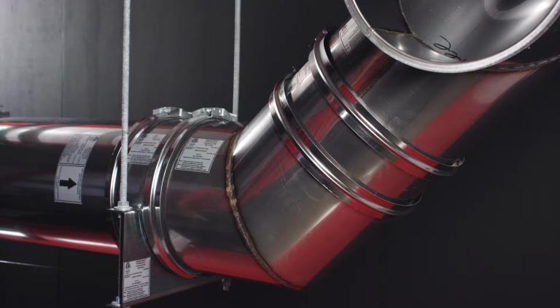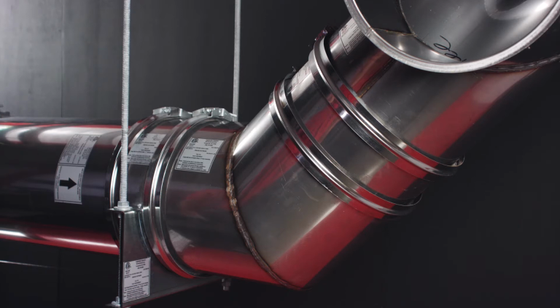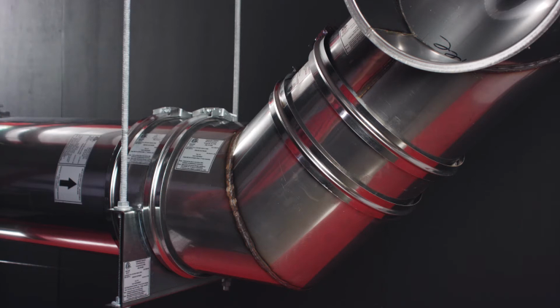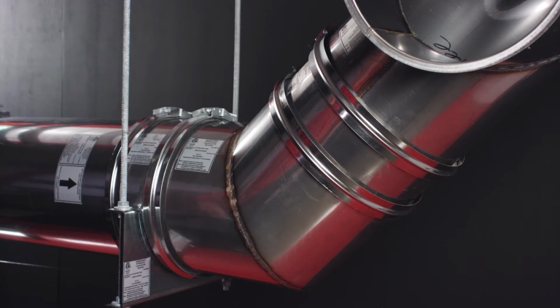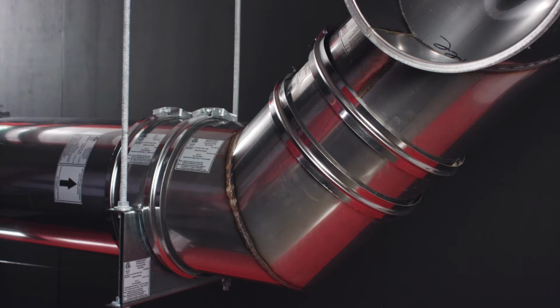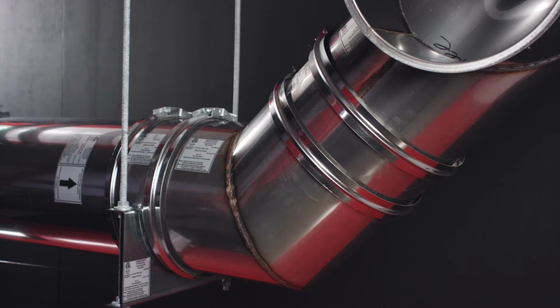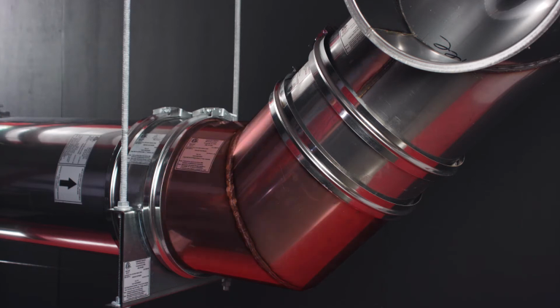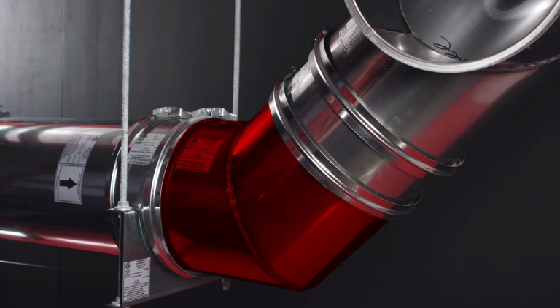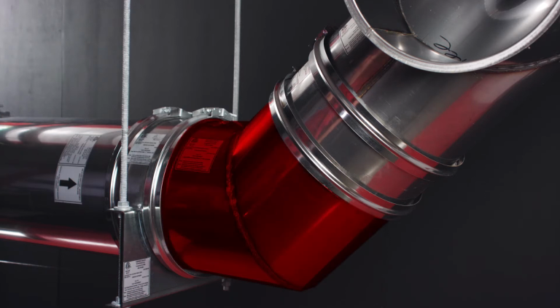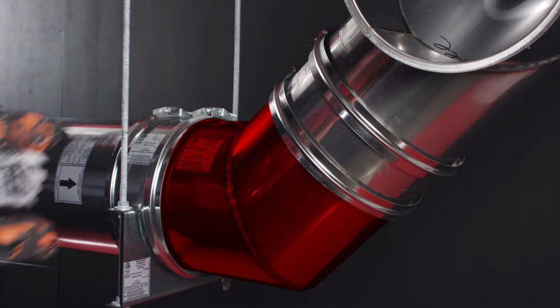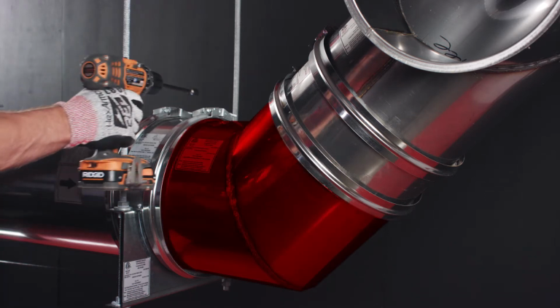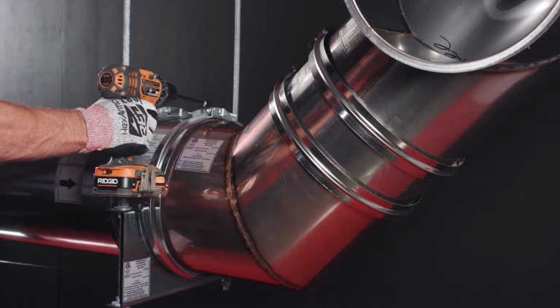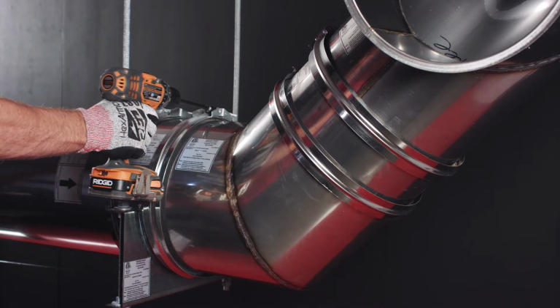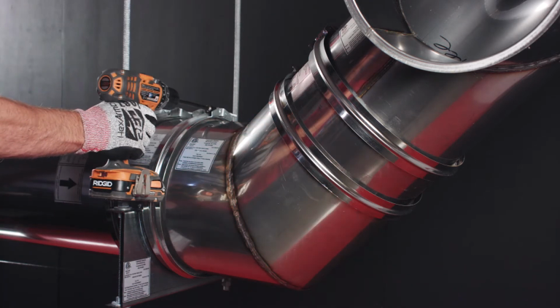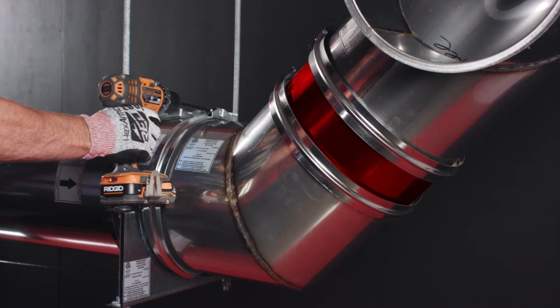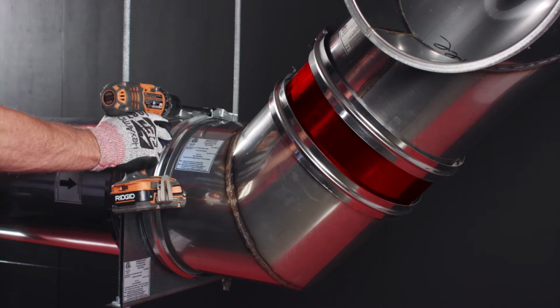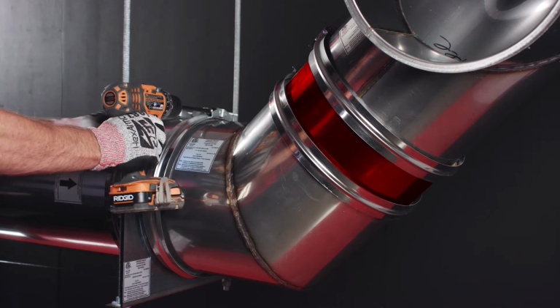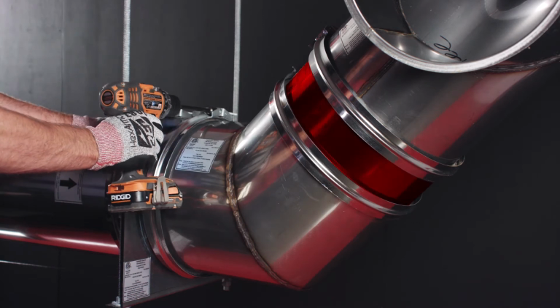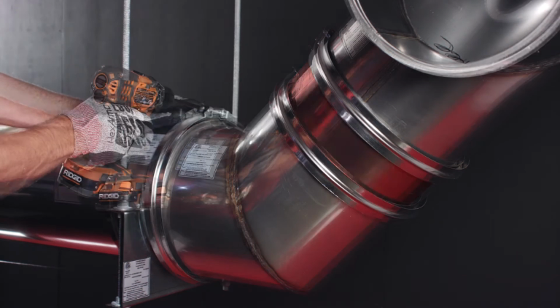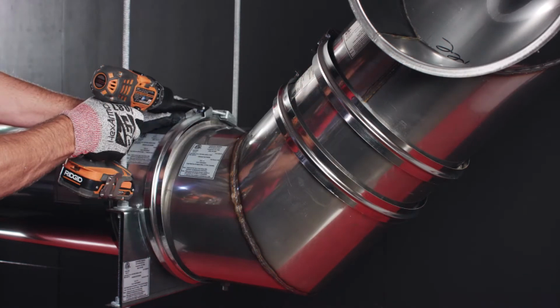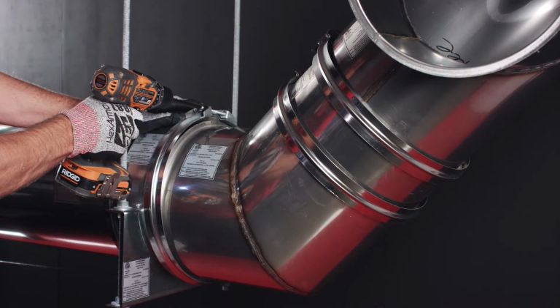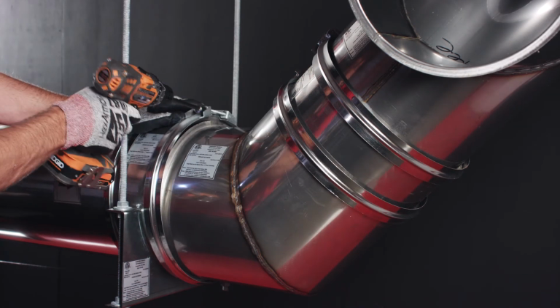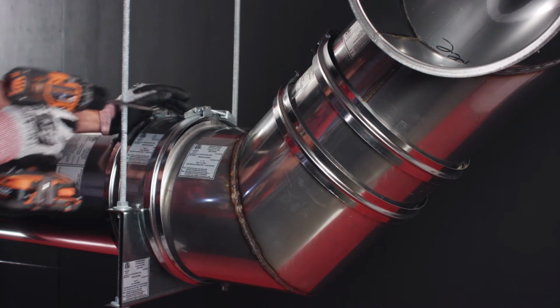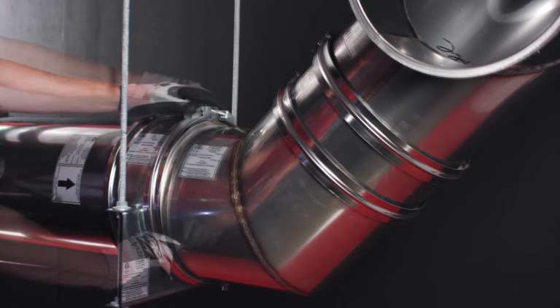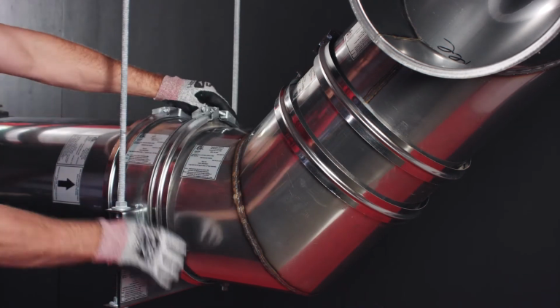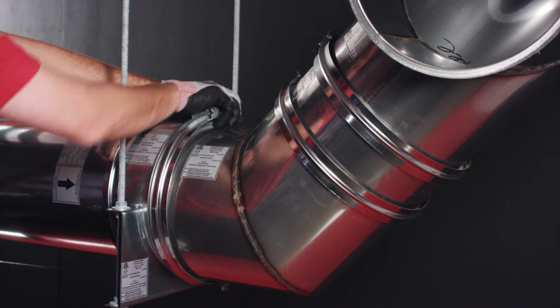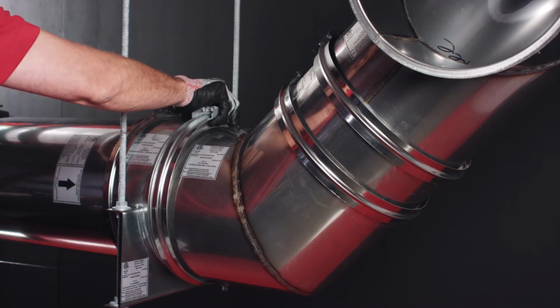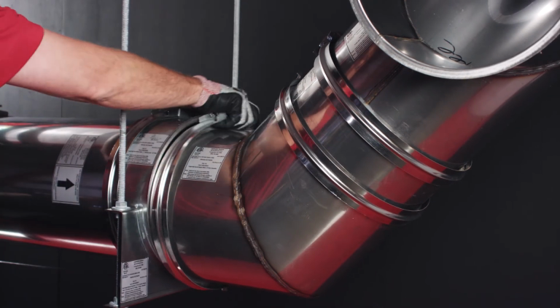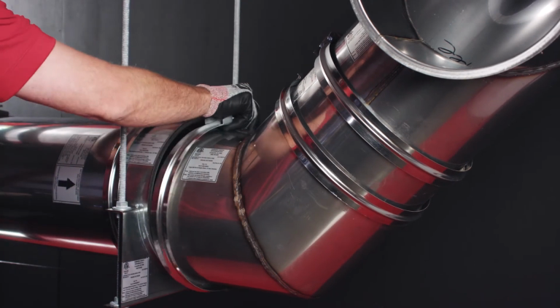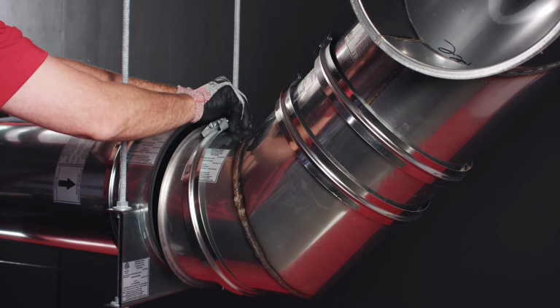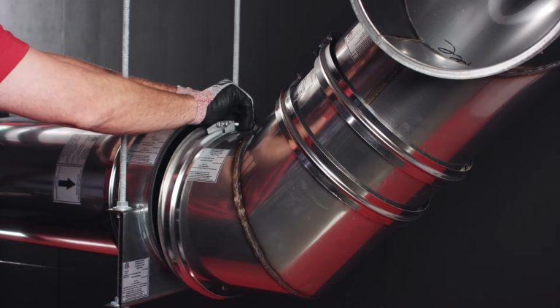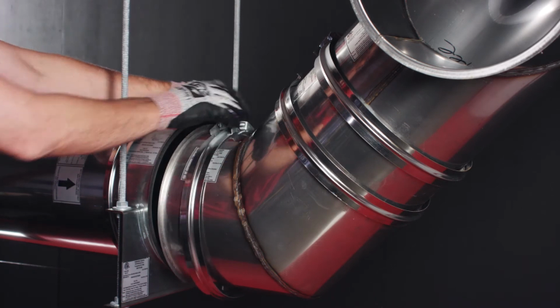For example, if you were sealing this piece, you would remove it and the piece right after it to make room. To do so, you must remove the V-clamps one at a time as shown.